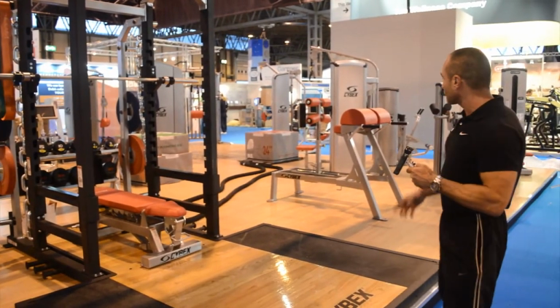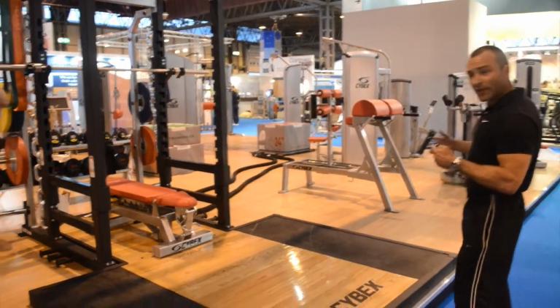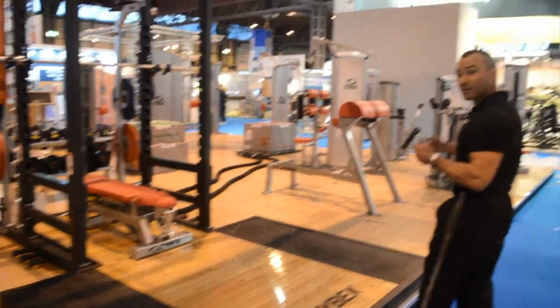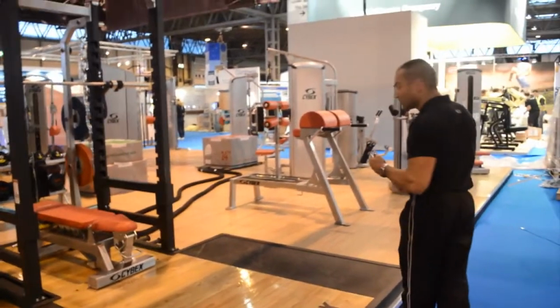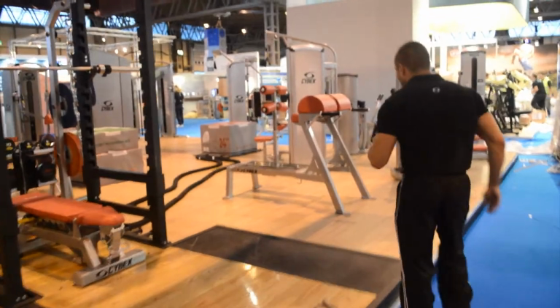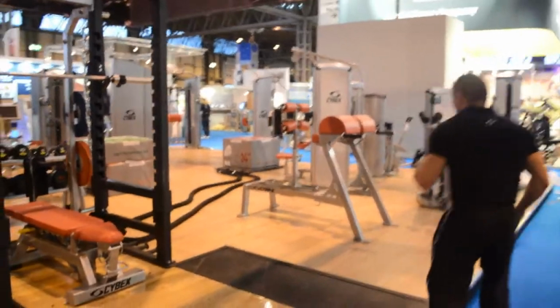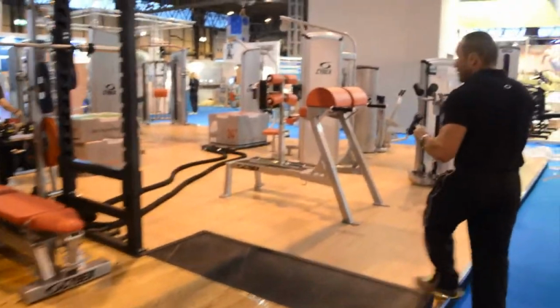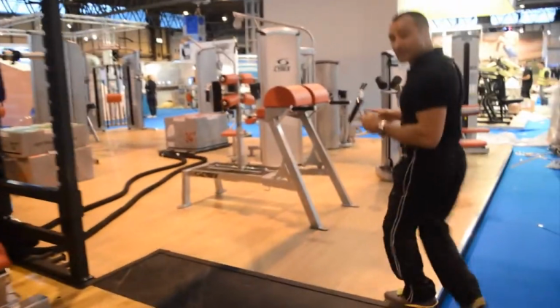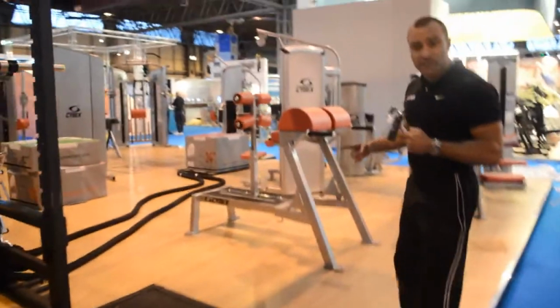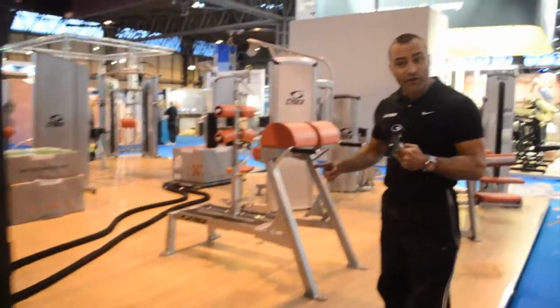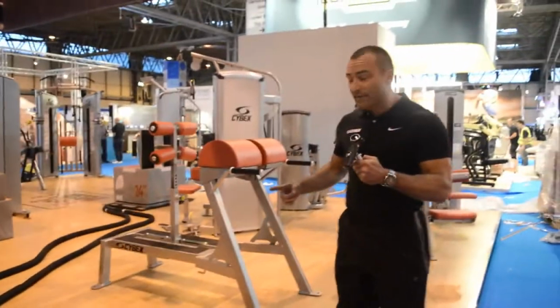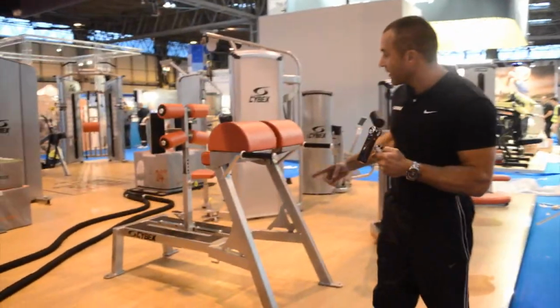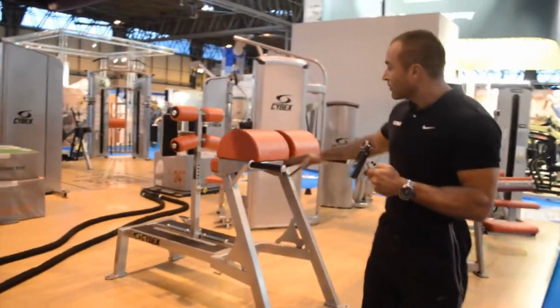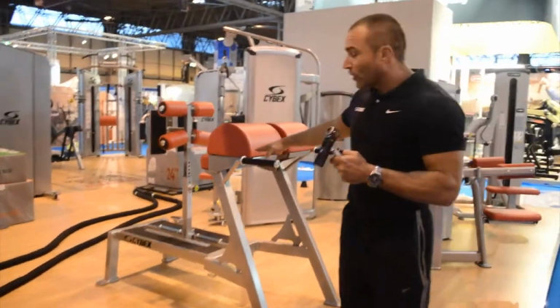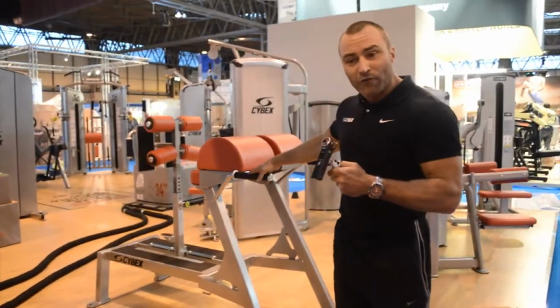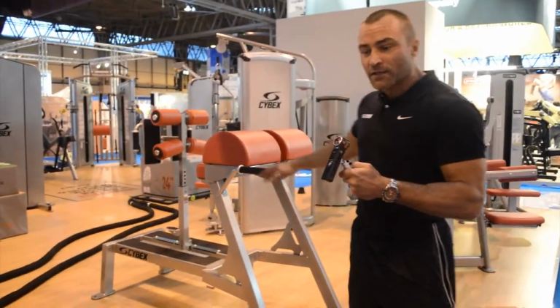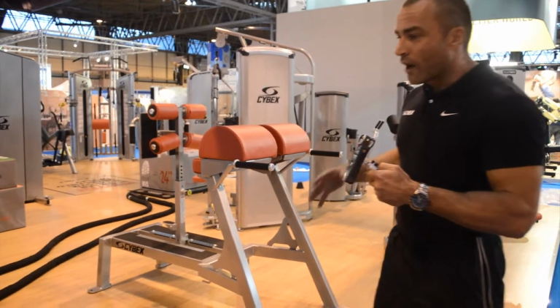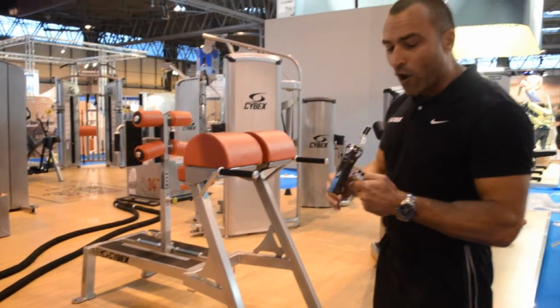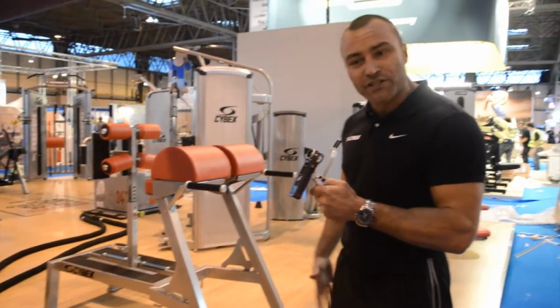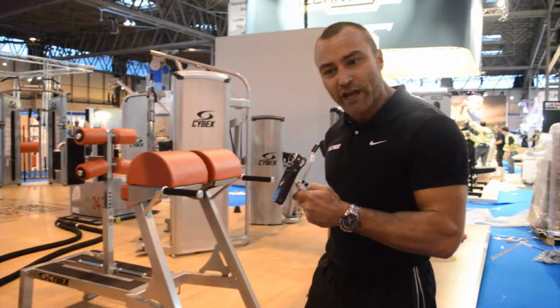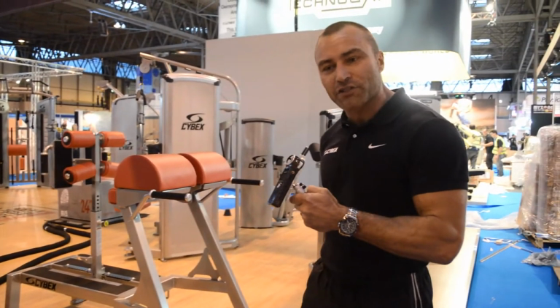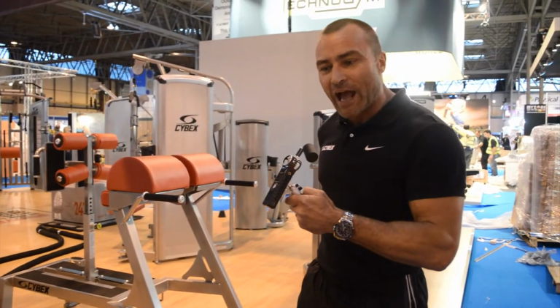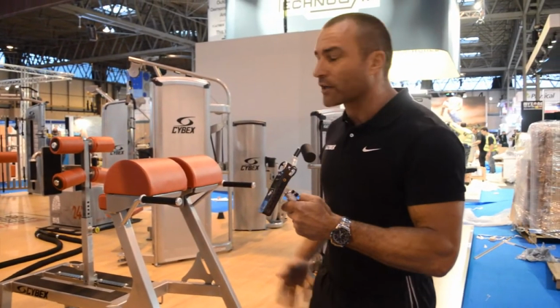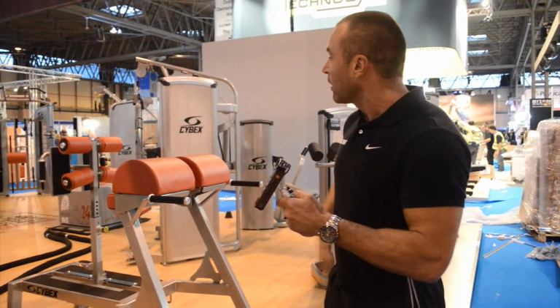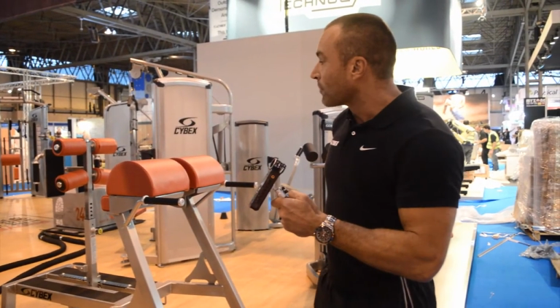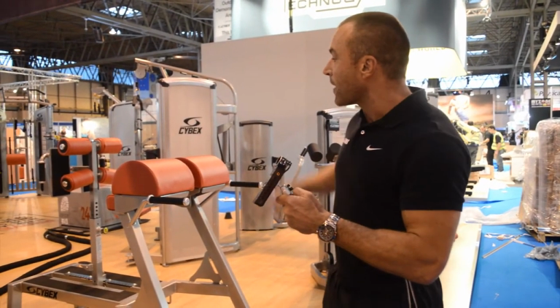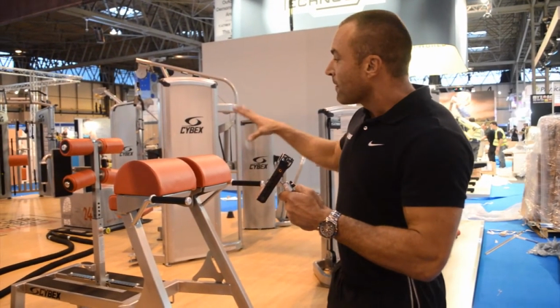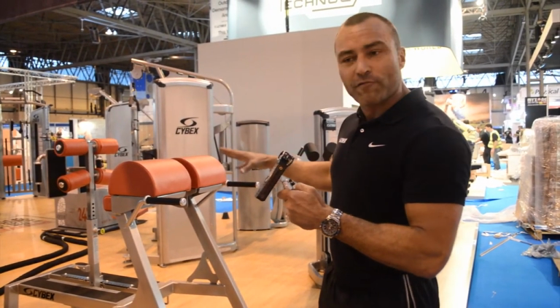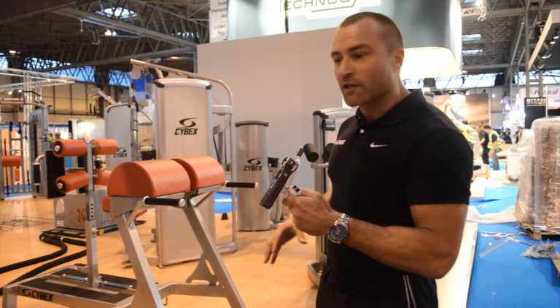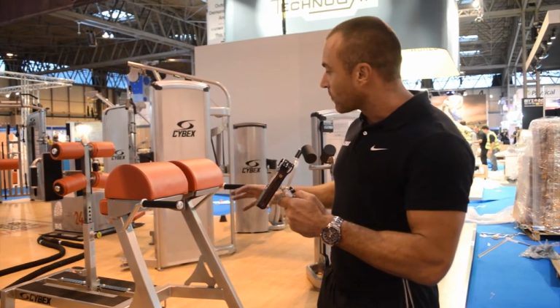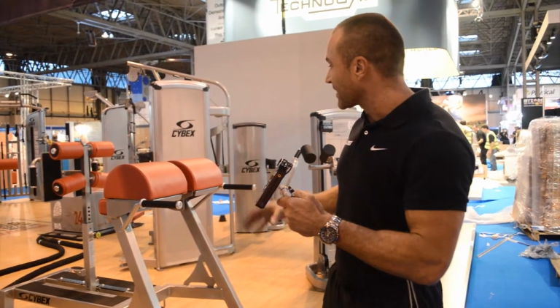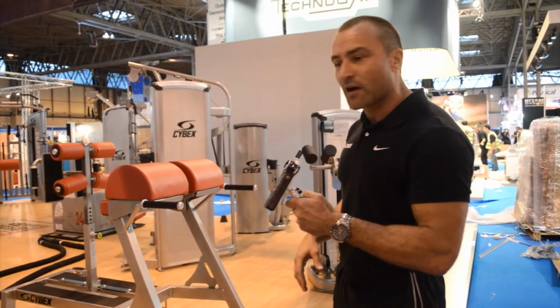Then coming around to another brand new piece on the stand this year — the glute ham raise, working that whole posterior chain: glutes, hamstrings, lumbar spine, and a whole variety of performance-based exercises.